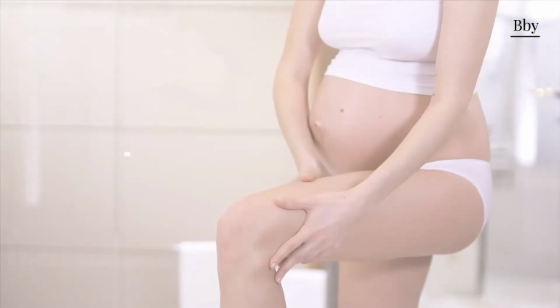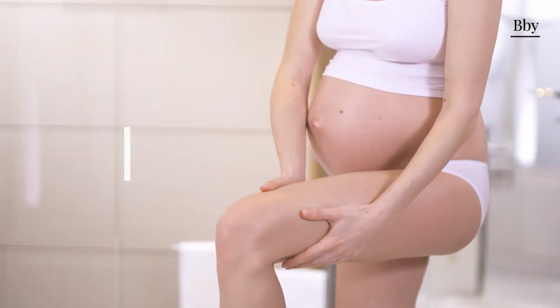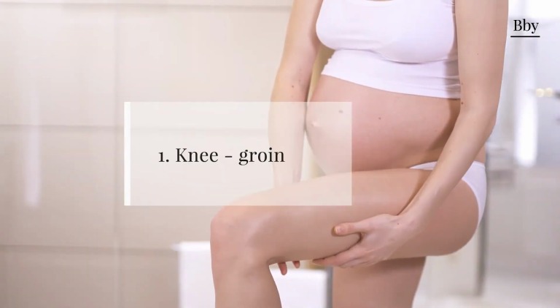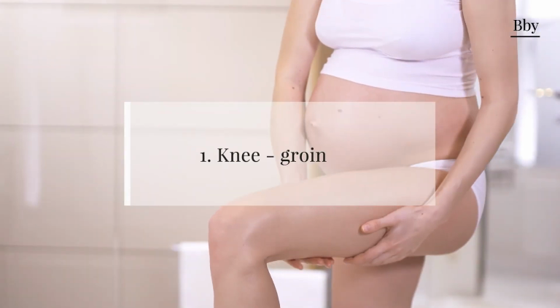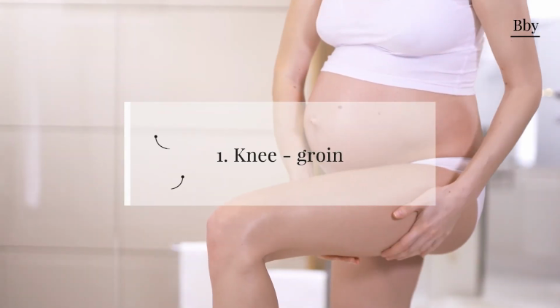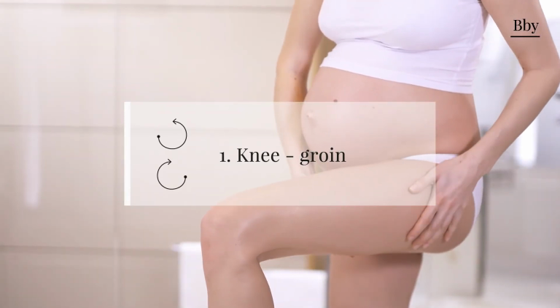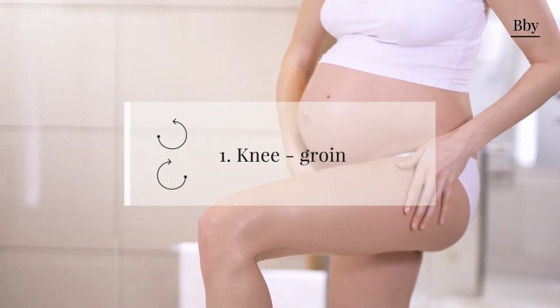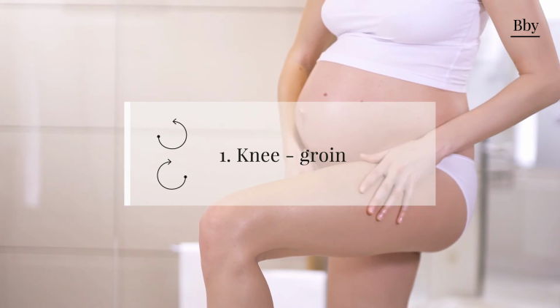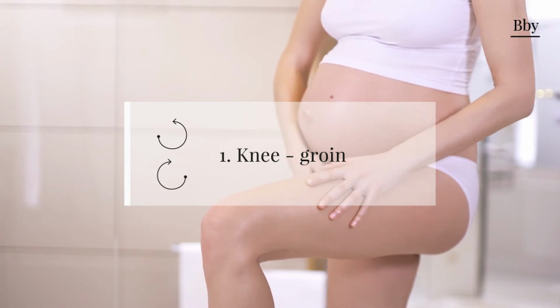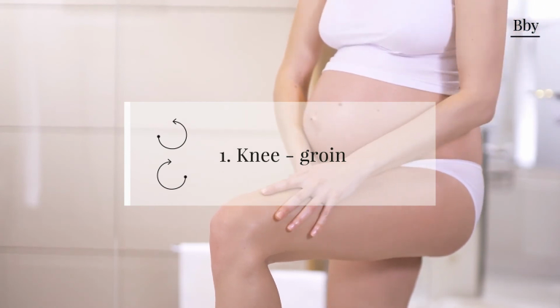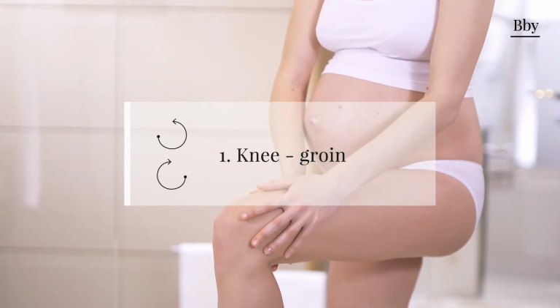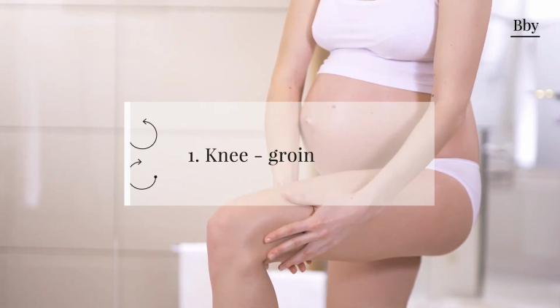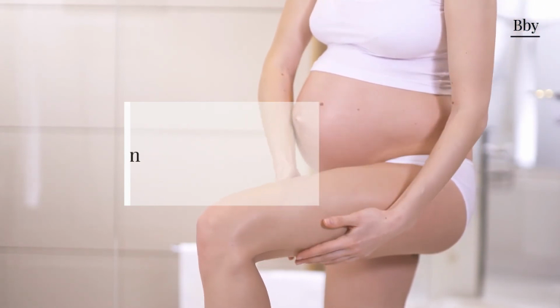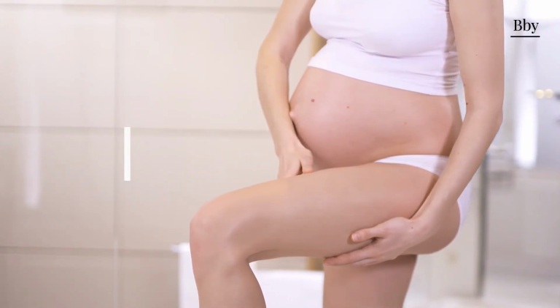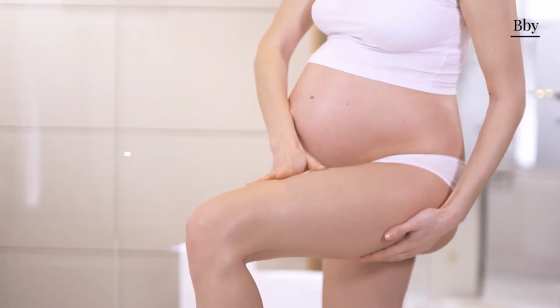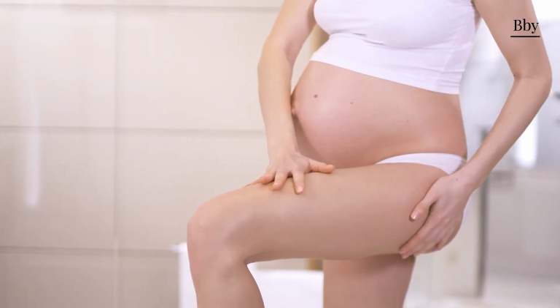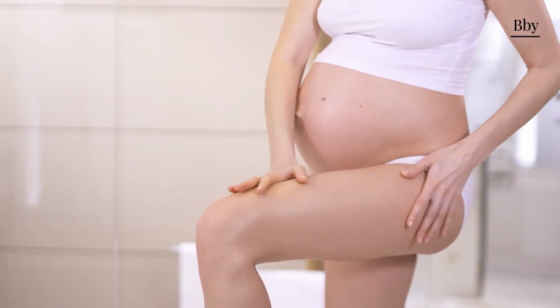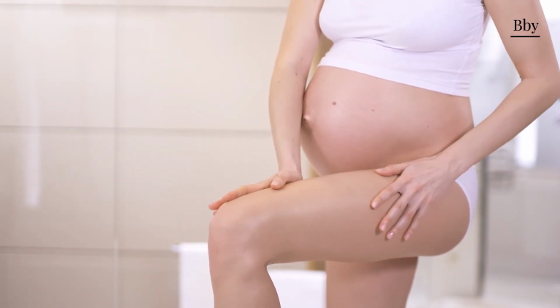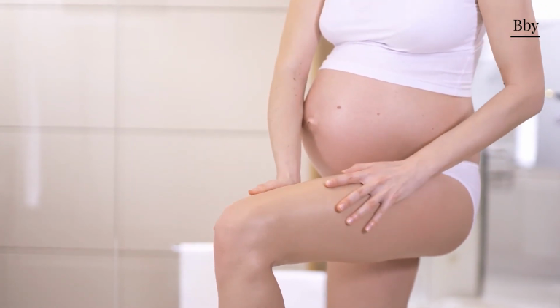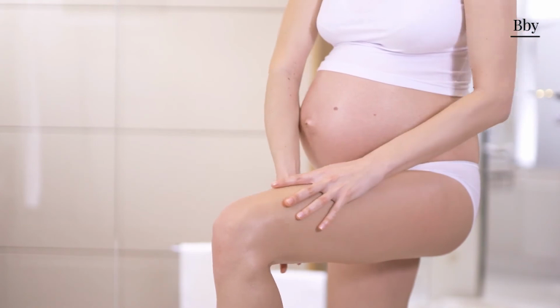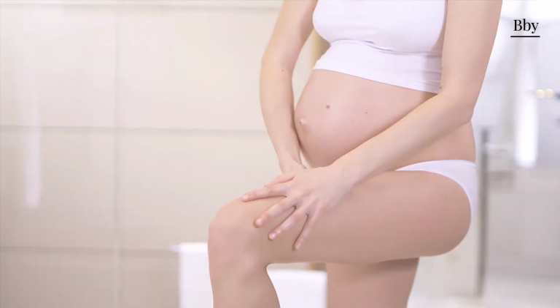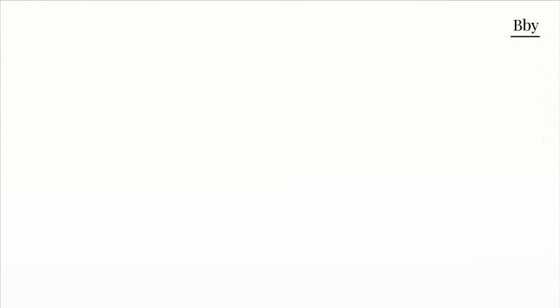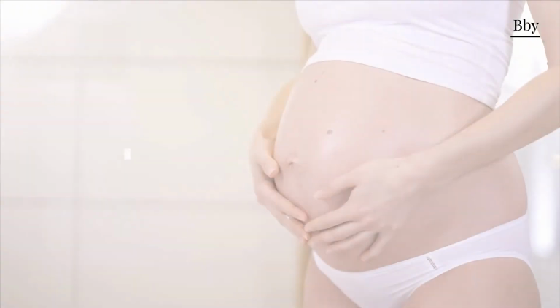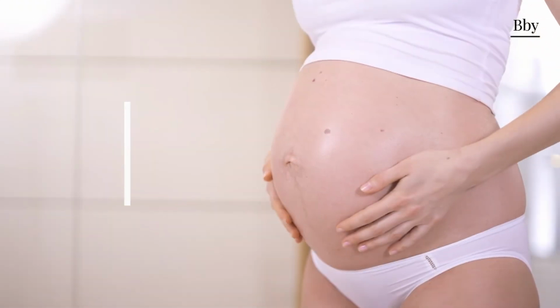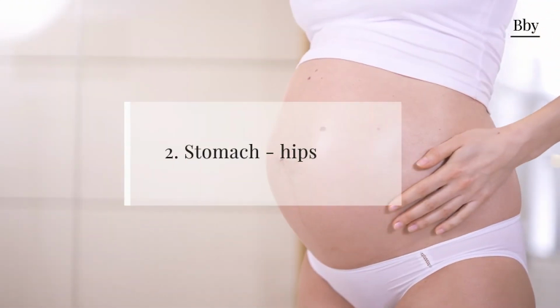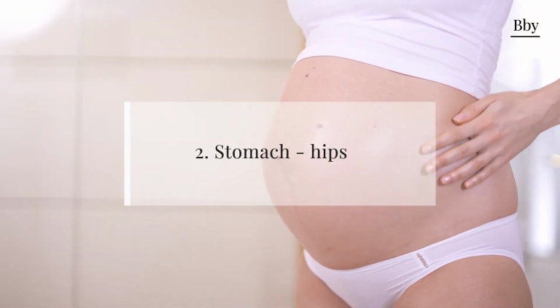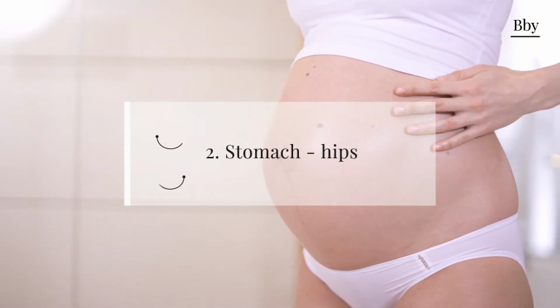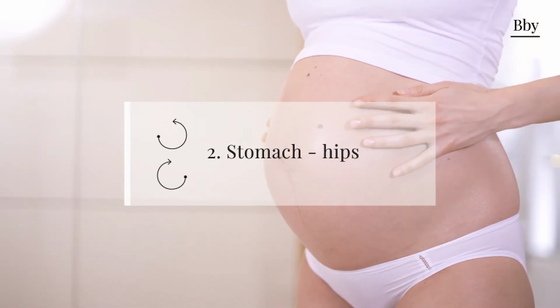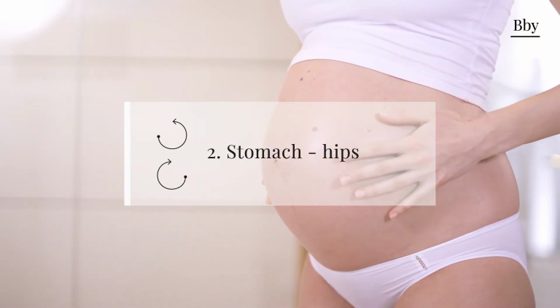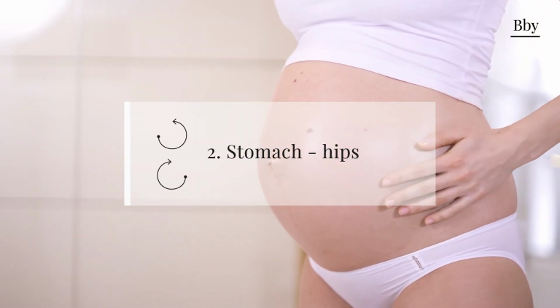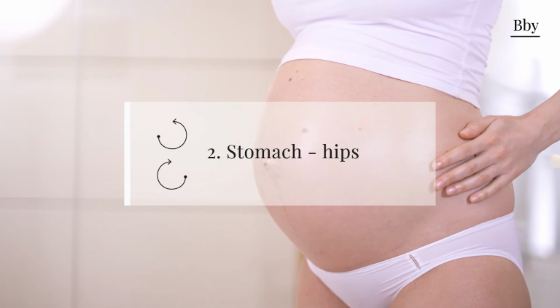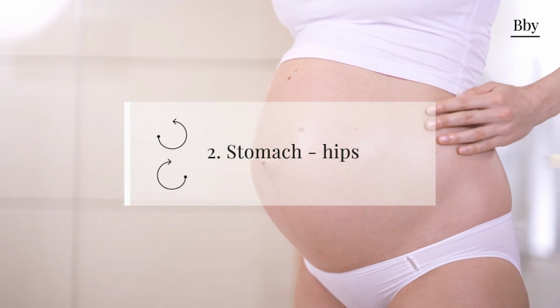Massage deeply with circular movements from knees to thighs all the way to the groin area, then continuing on the sides of the legs. Follow up by massaging the abdomen and hips with slight circular movements.